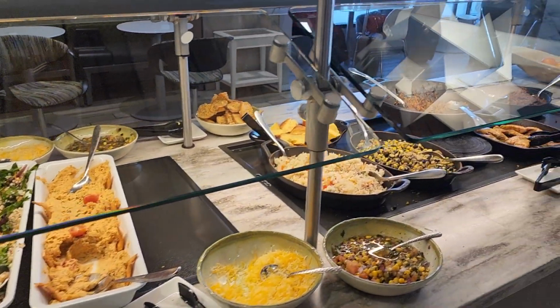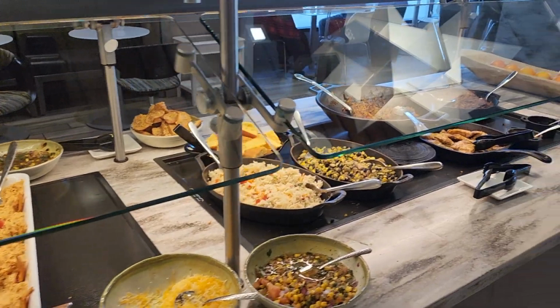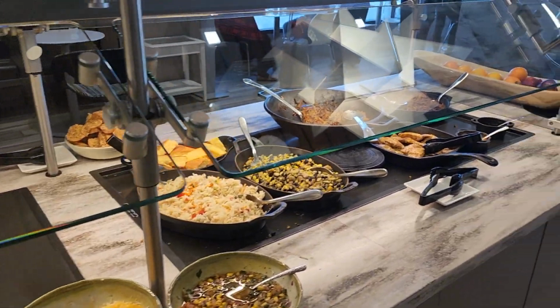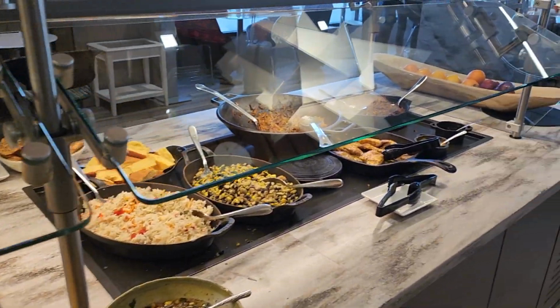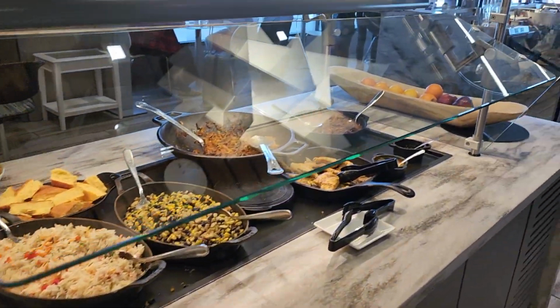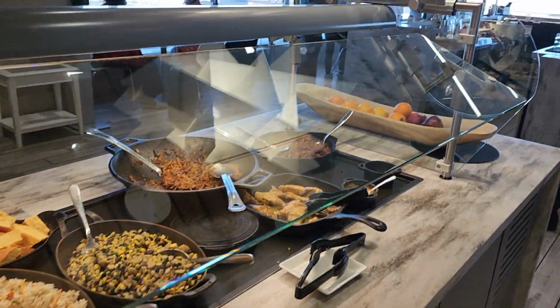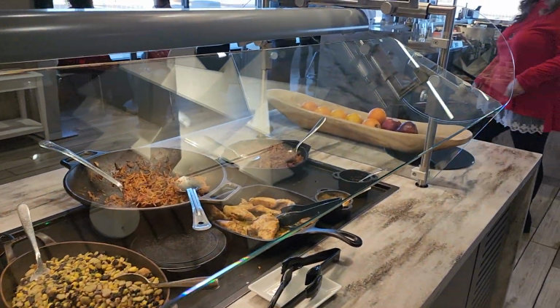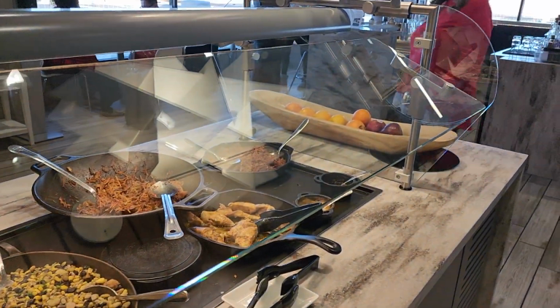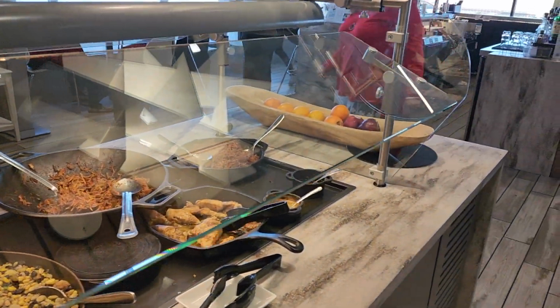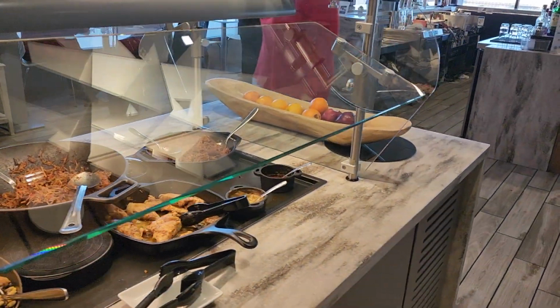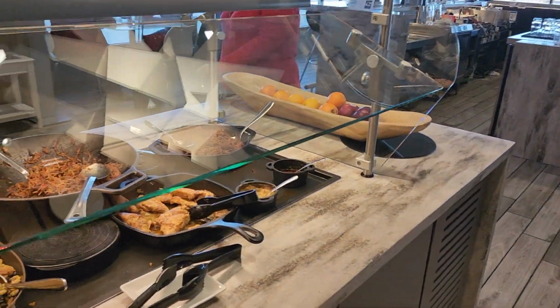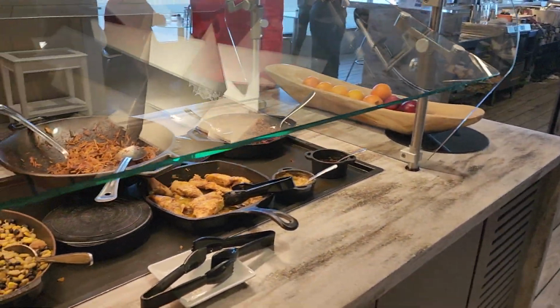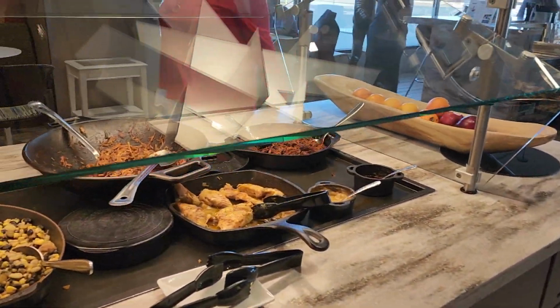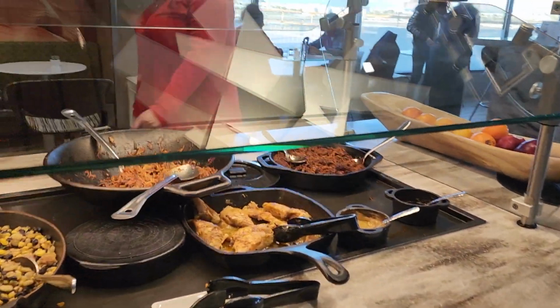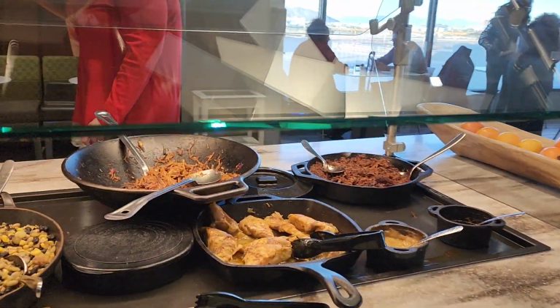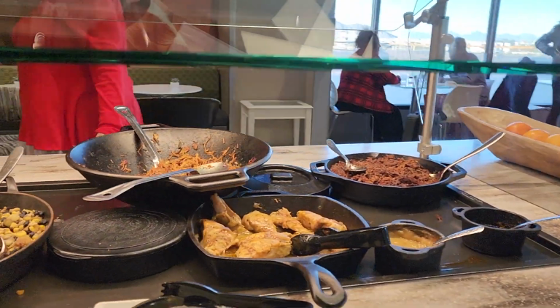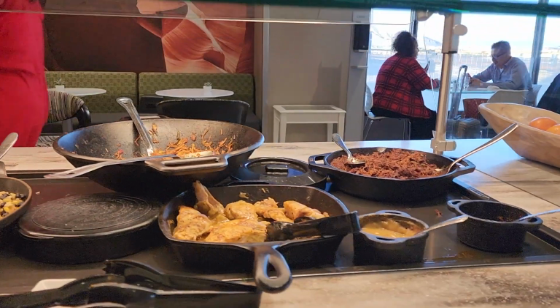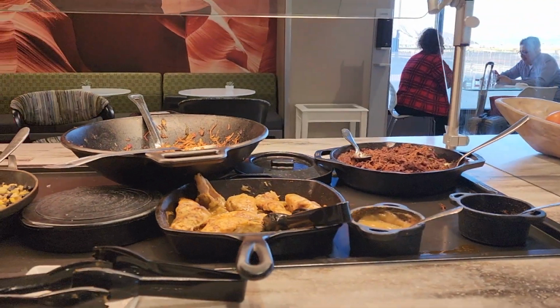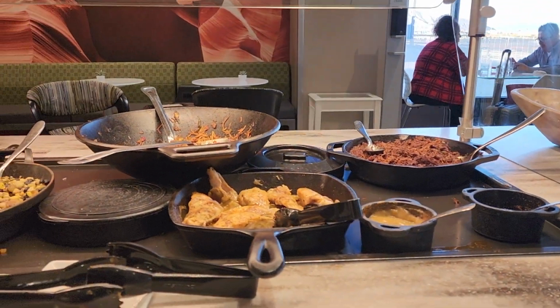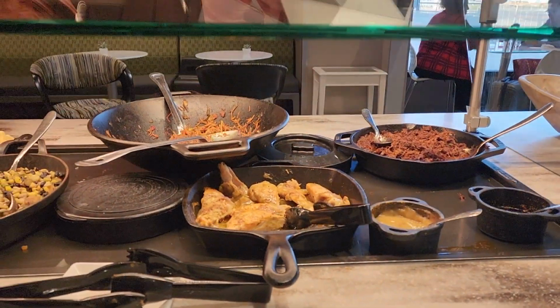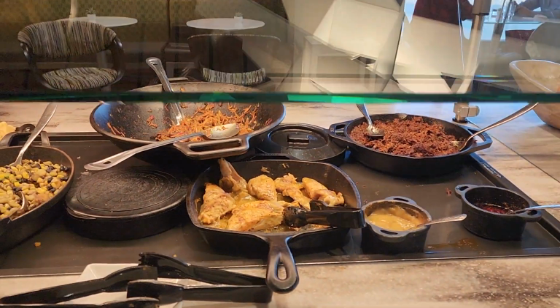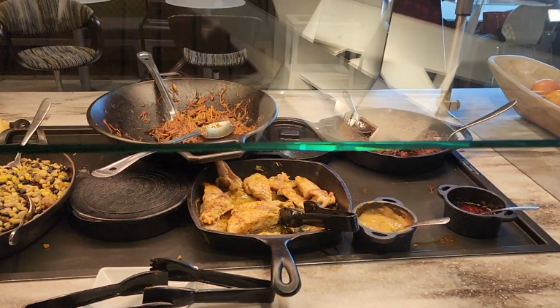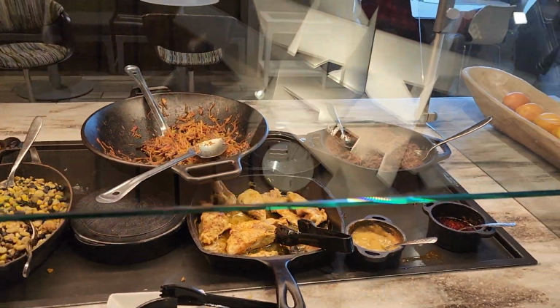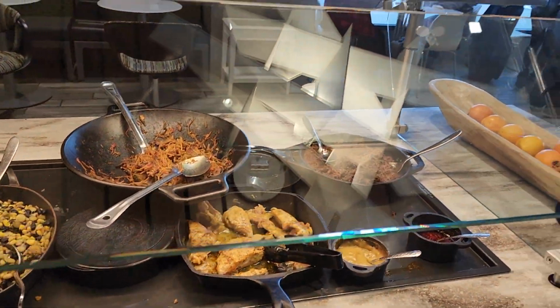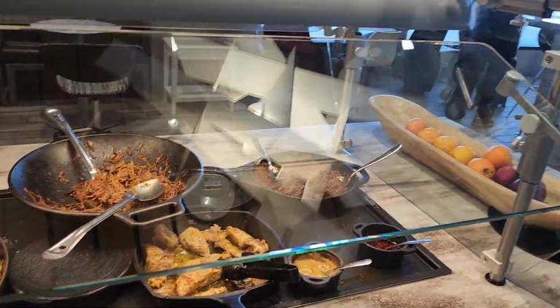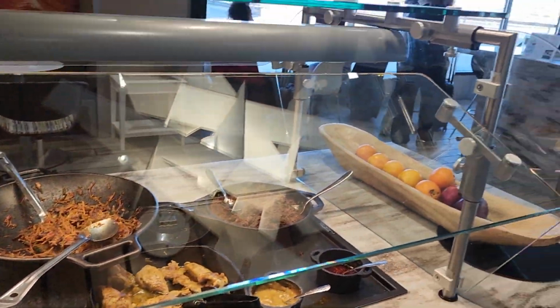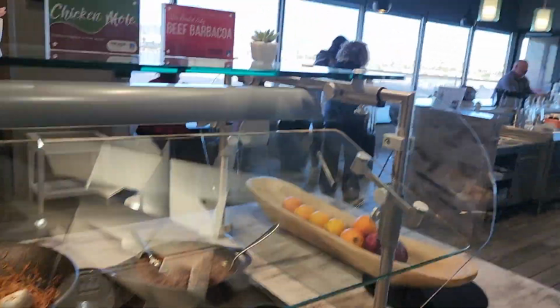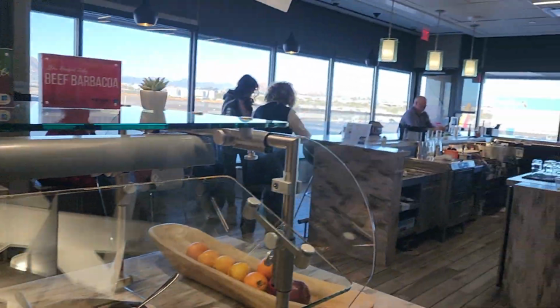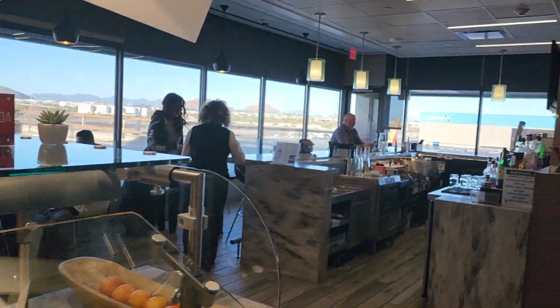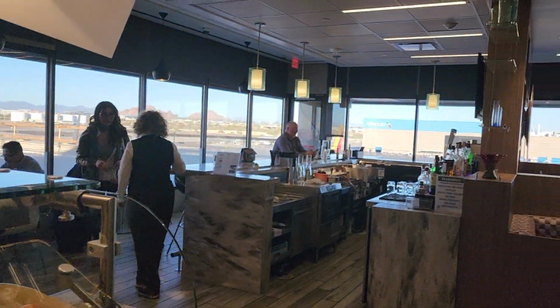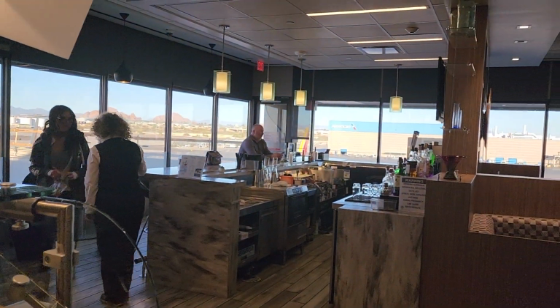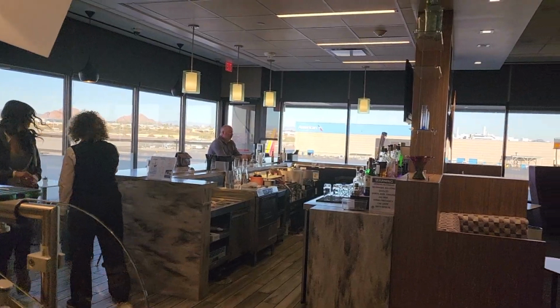You have your typical lounge food: meats, hors d'oeuvres, salads, and desserts. There's also a bar to sit at and grab a couple of drinks prior to your flight.